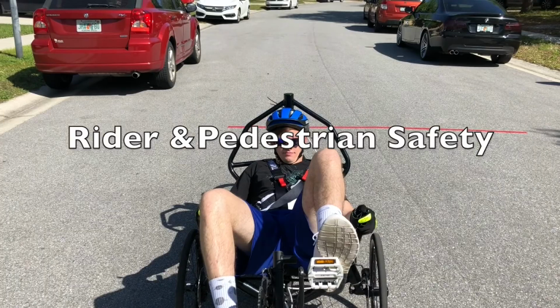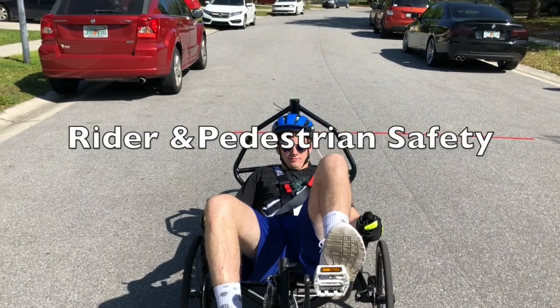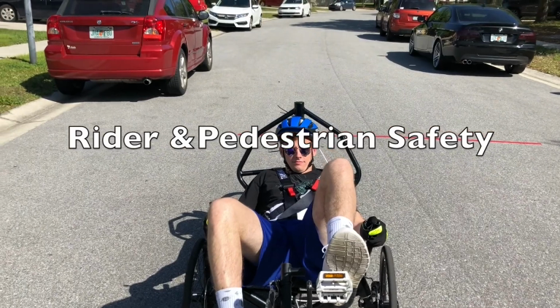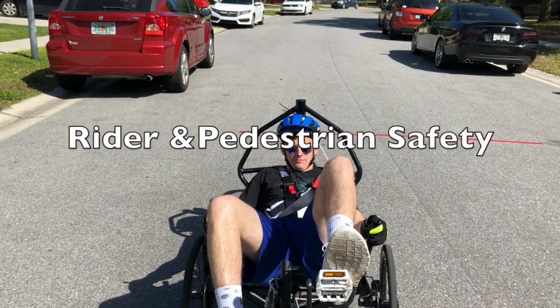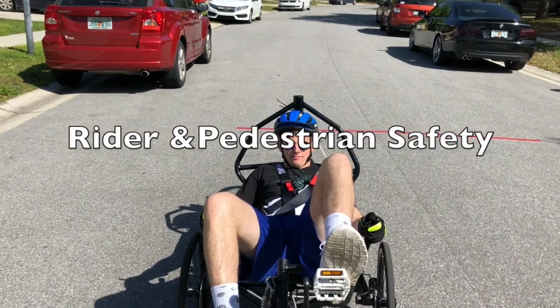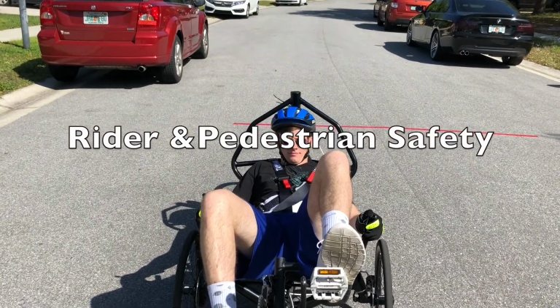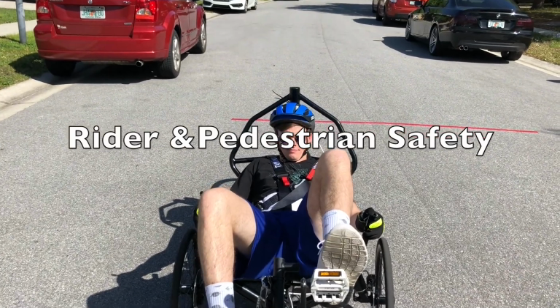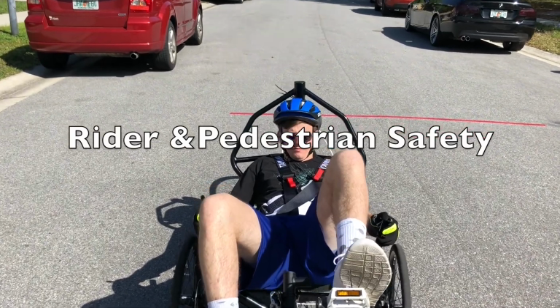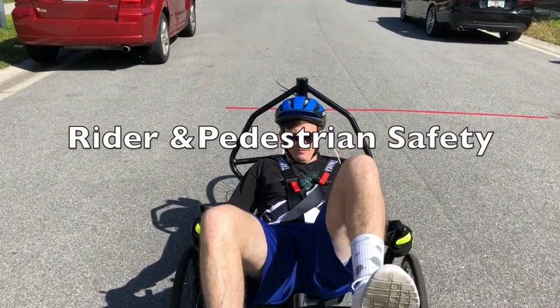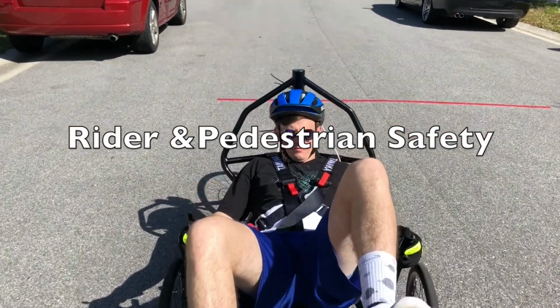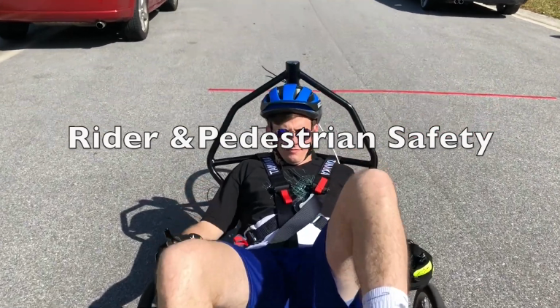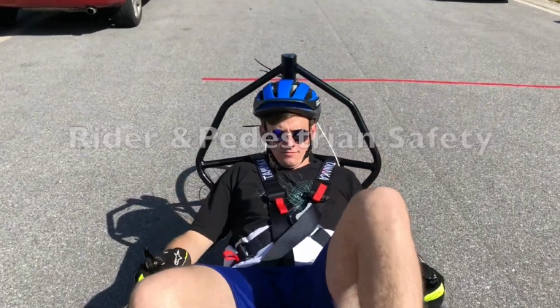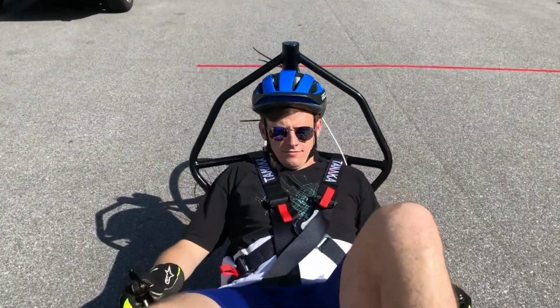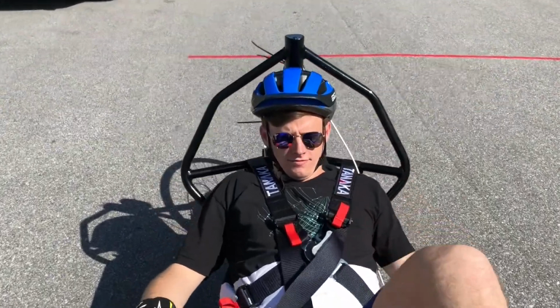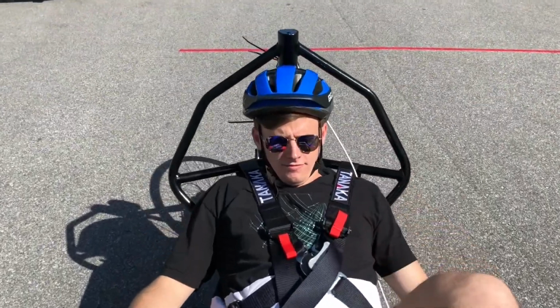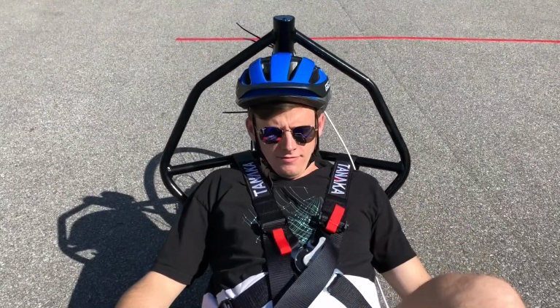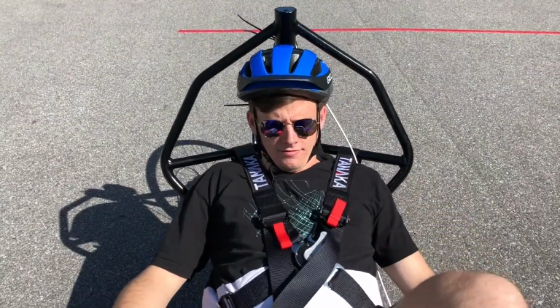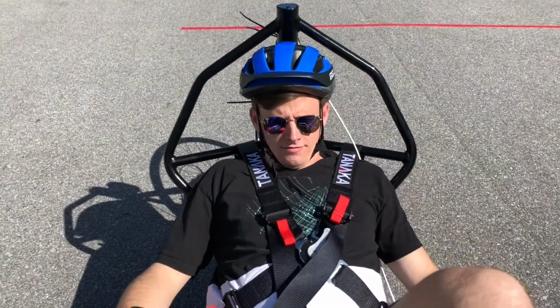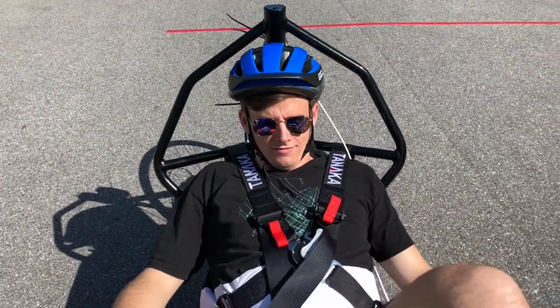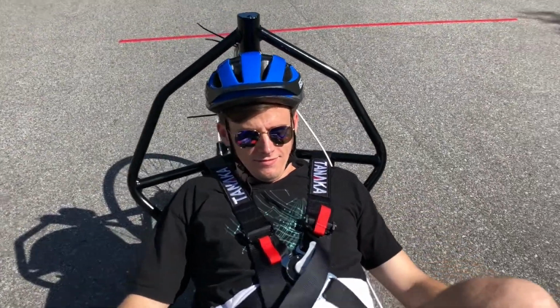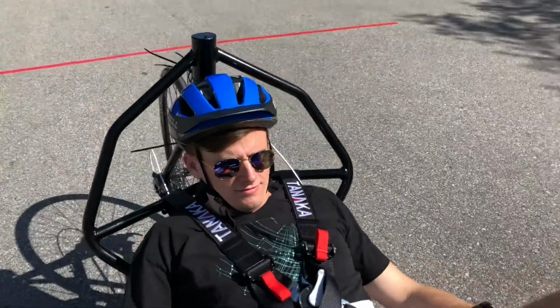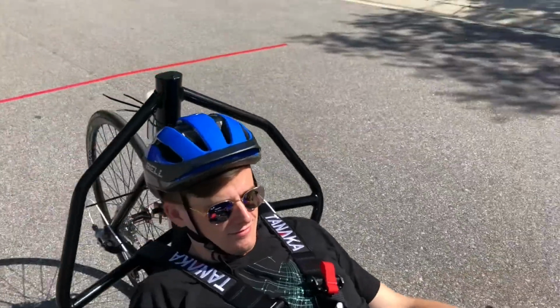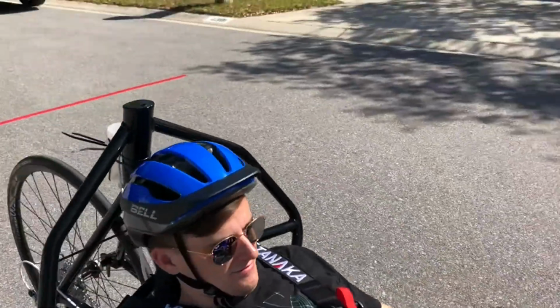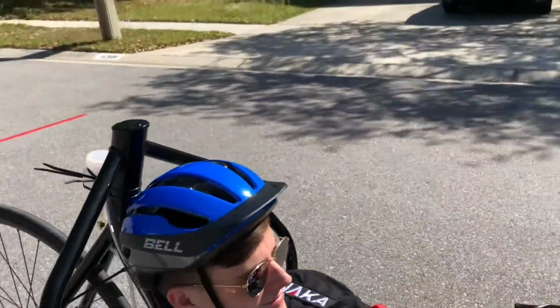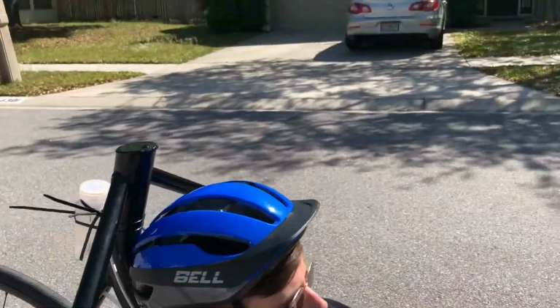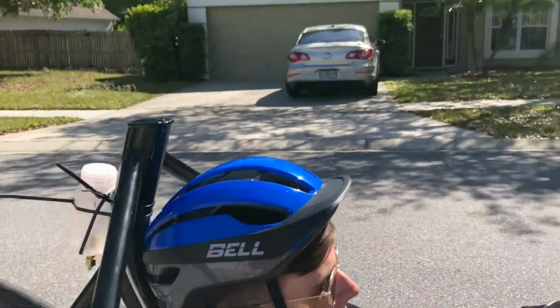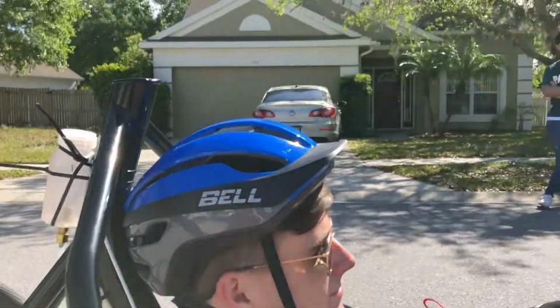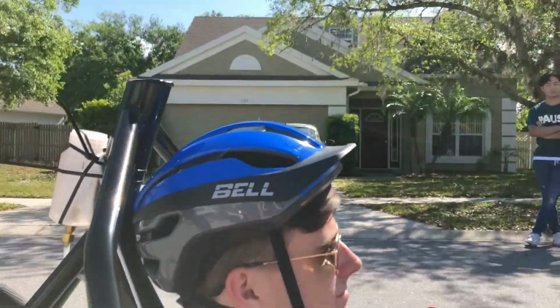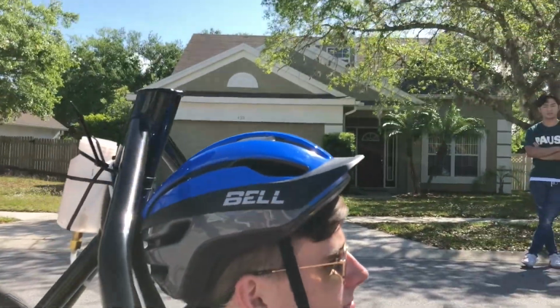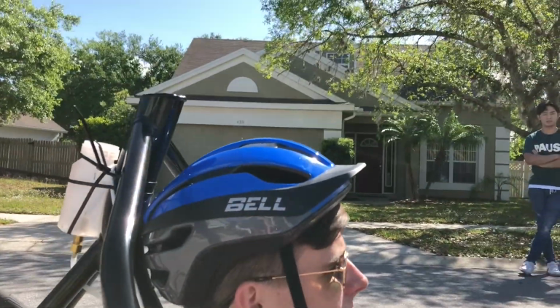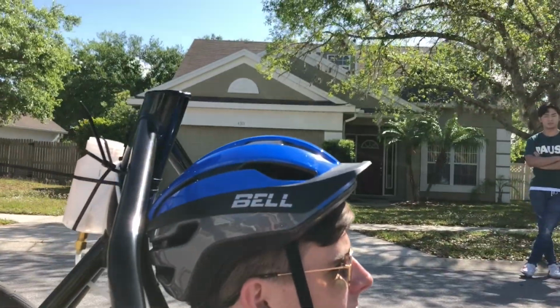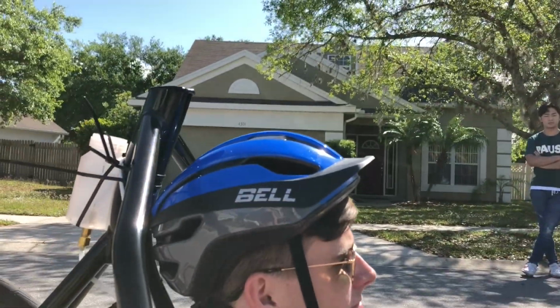Here we have our tallest rider showing that the RPS can save the shoulders. Hank clears the top of the head.